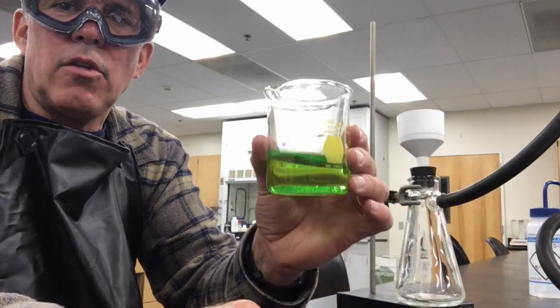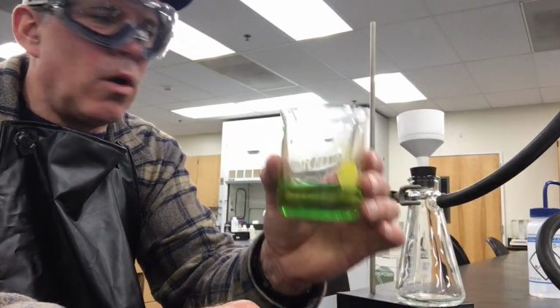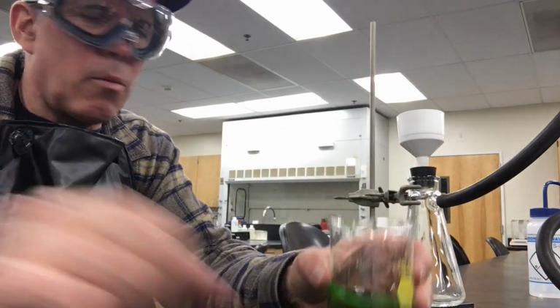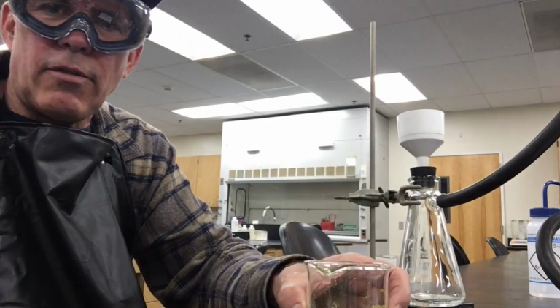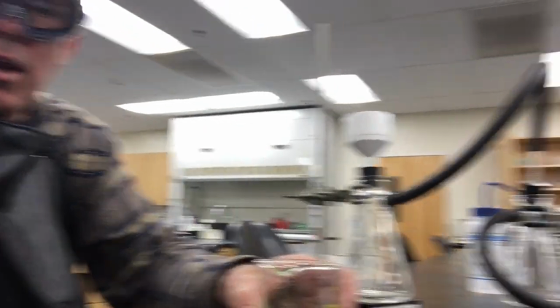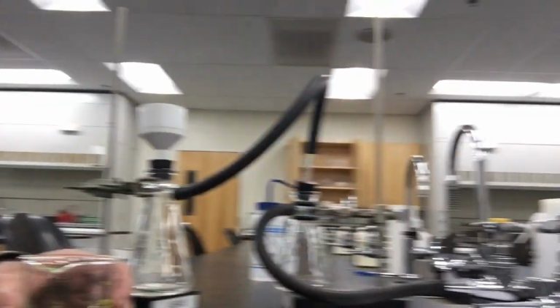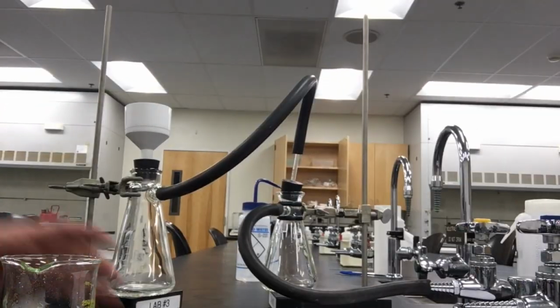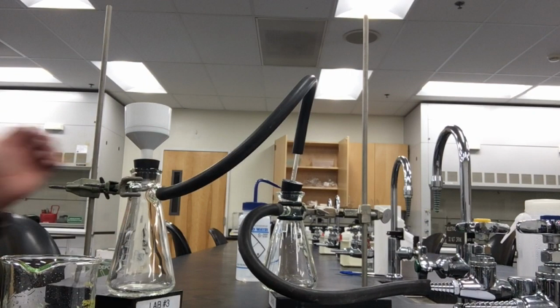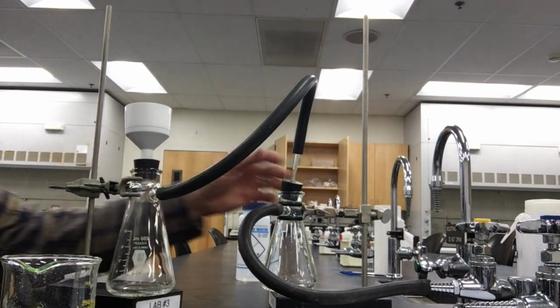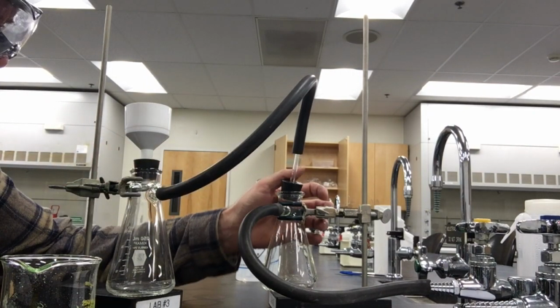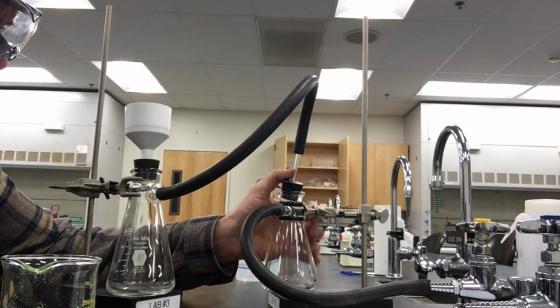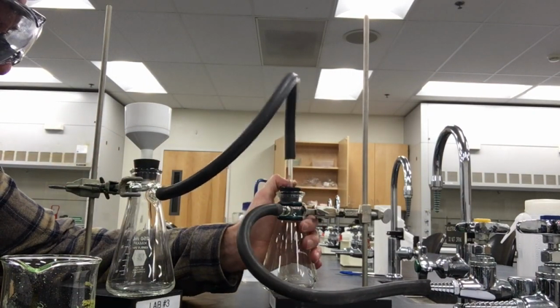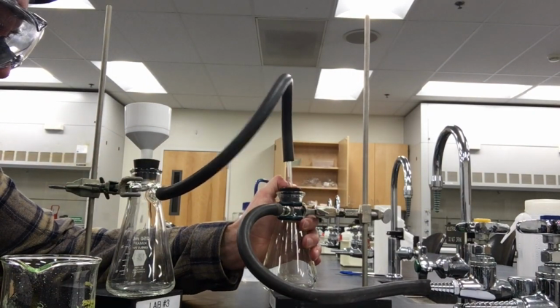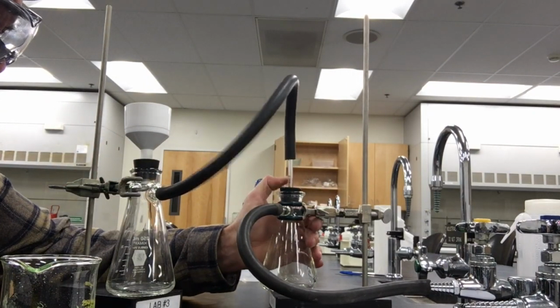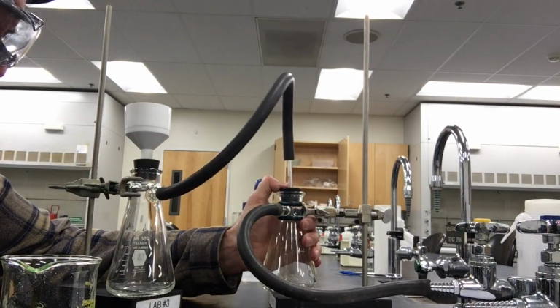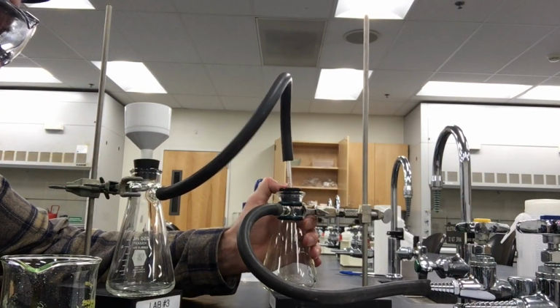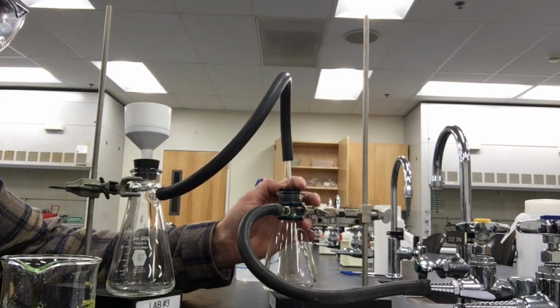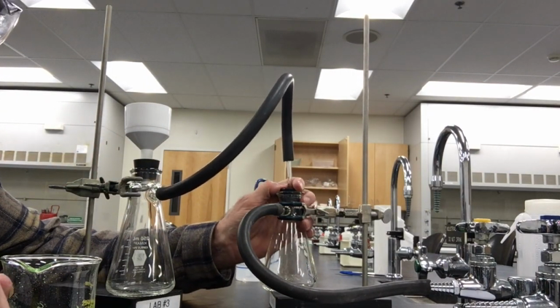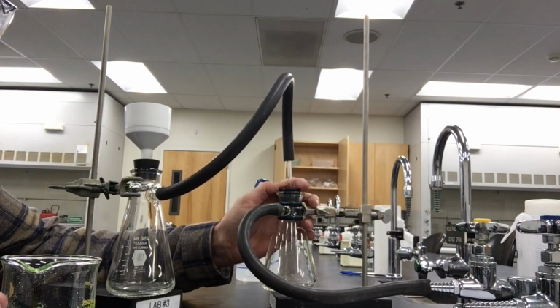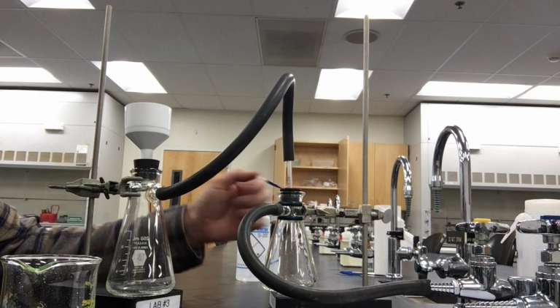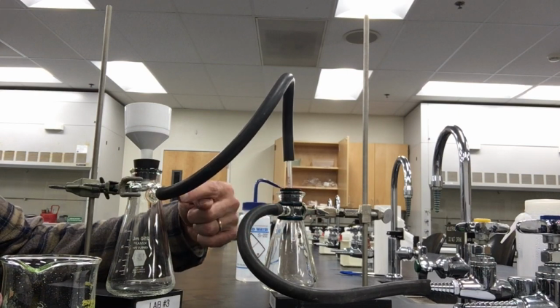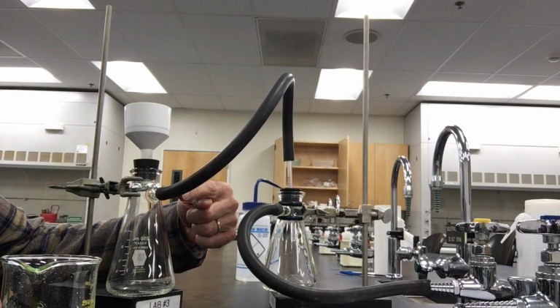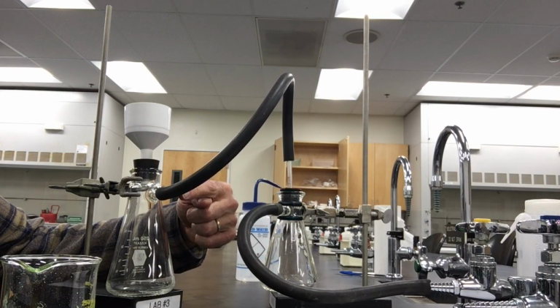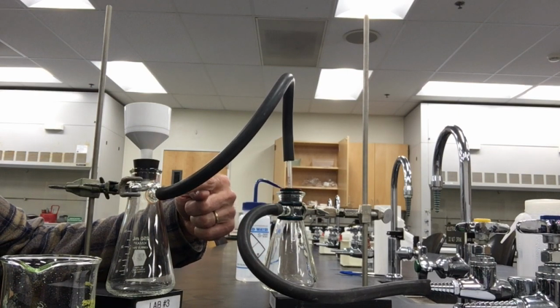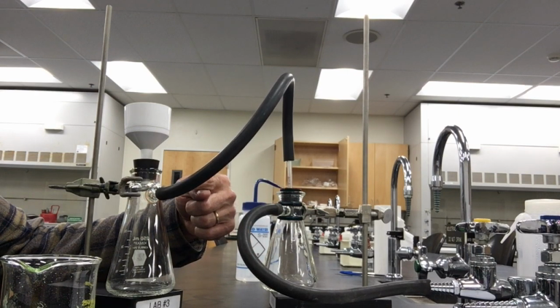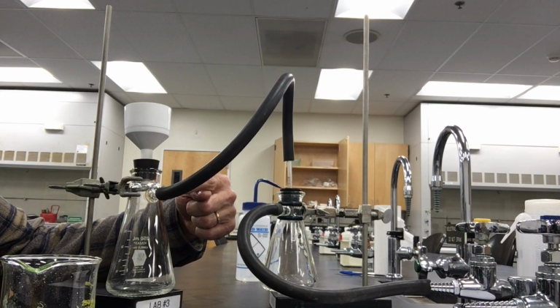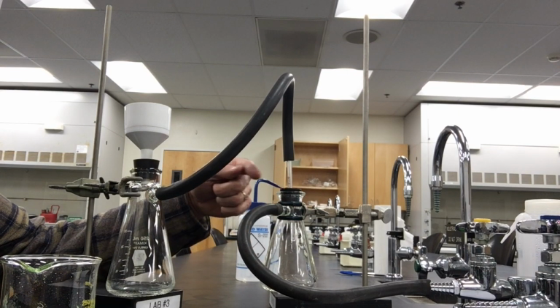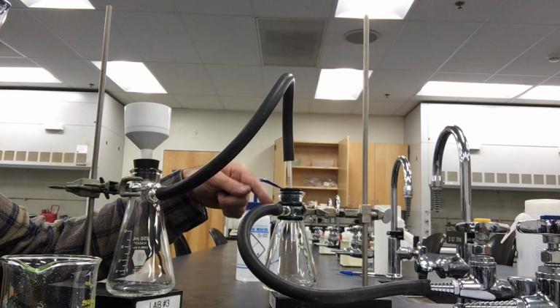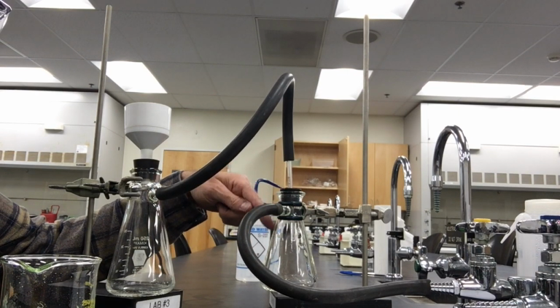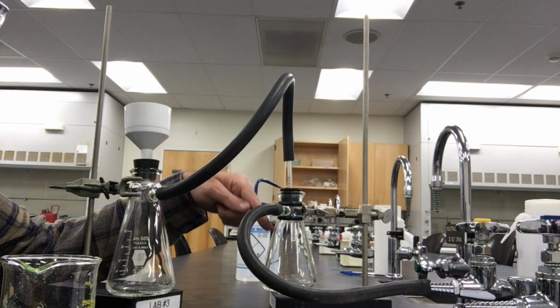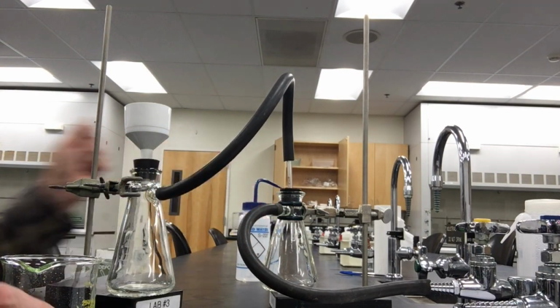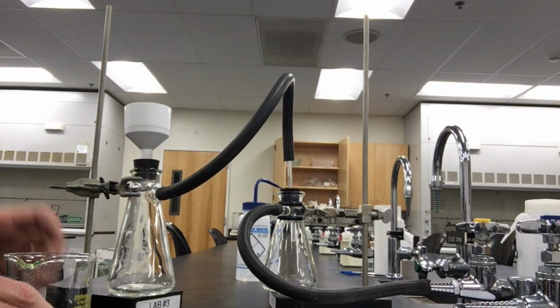So what I've set up is a safety trap. Any solution that gets sucked through this hose — probably not much will — it's going to go into the trap.